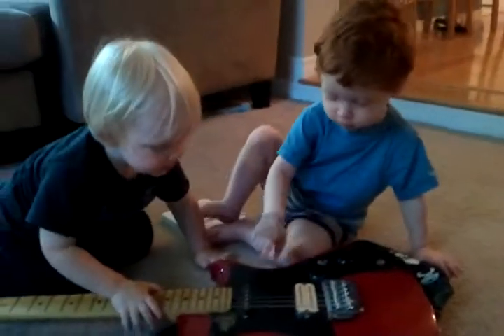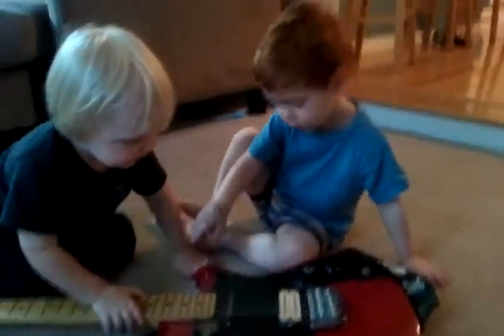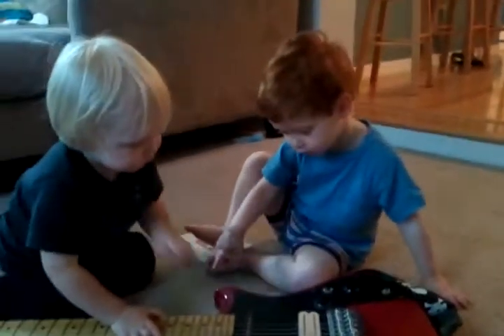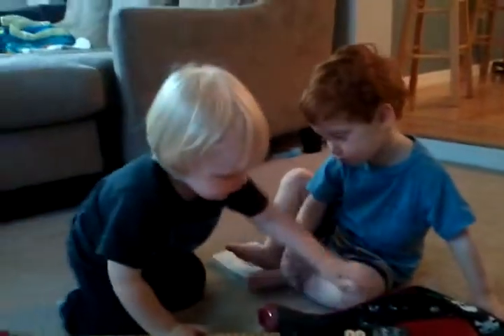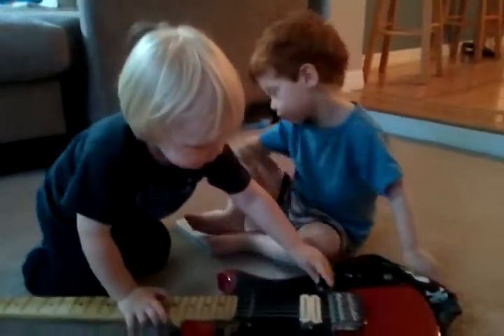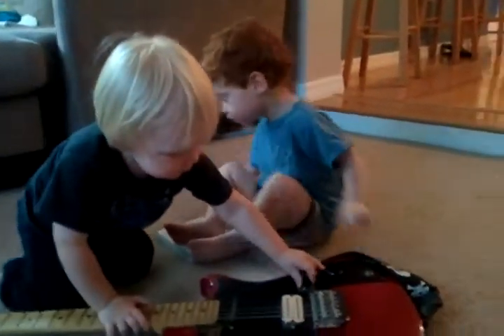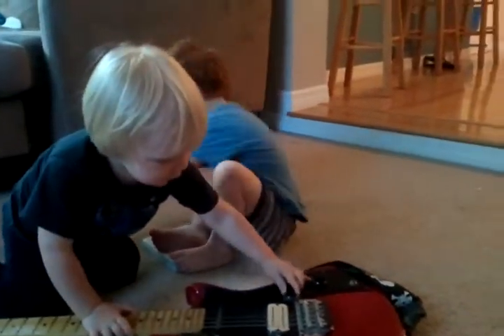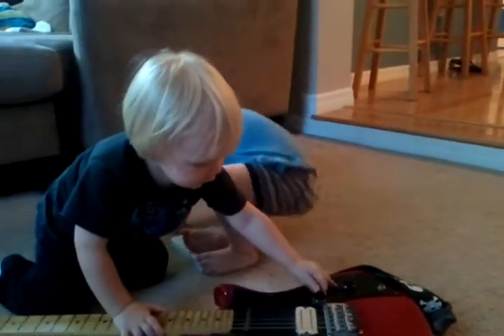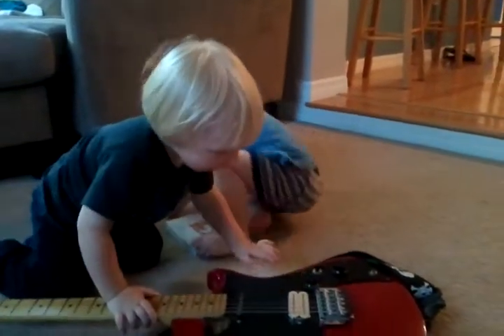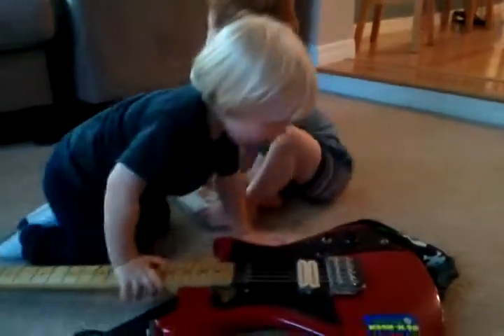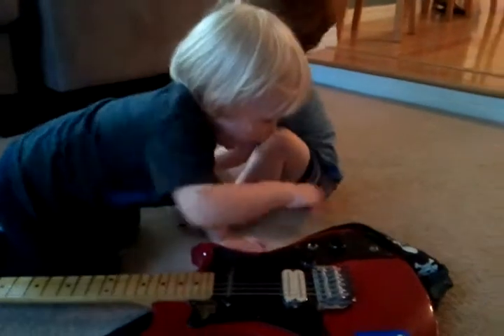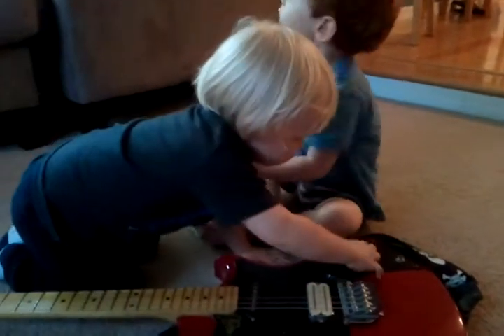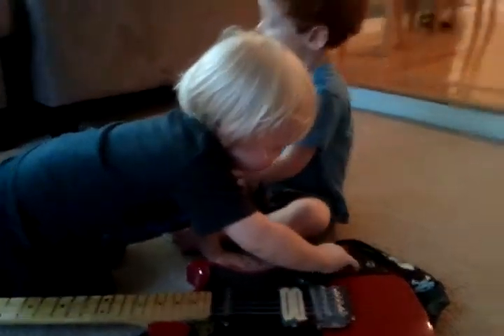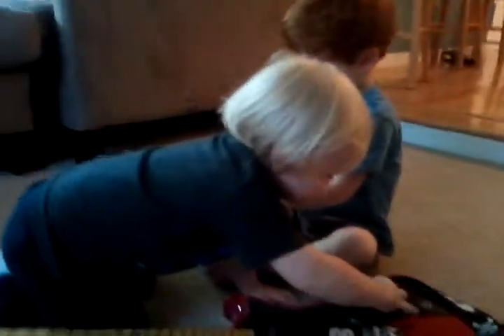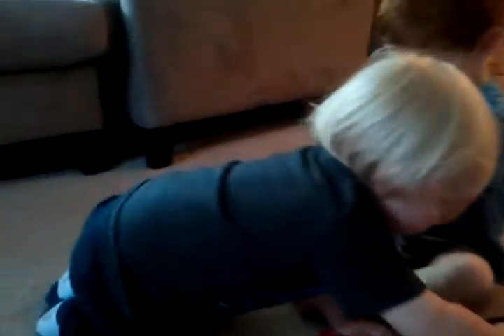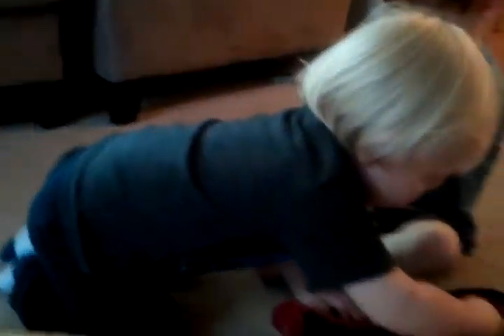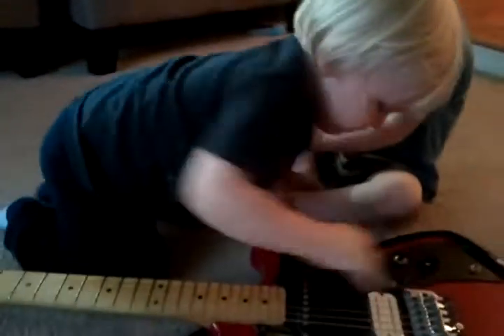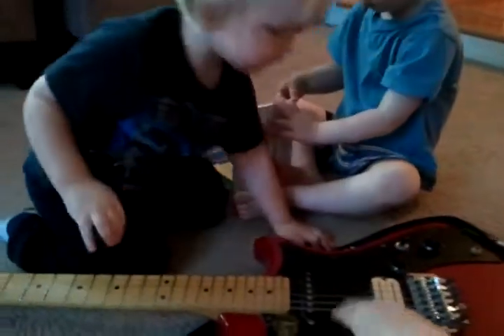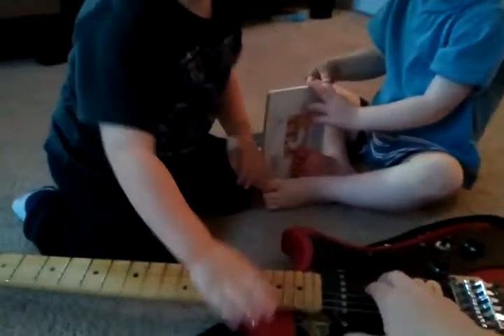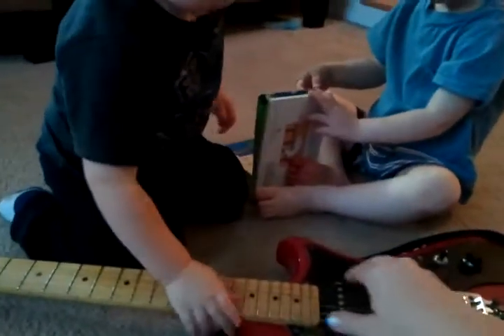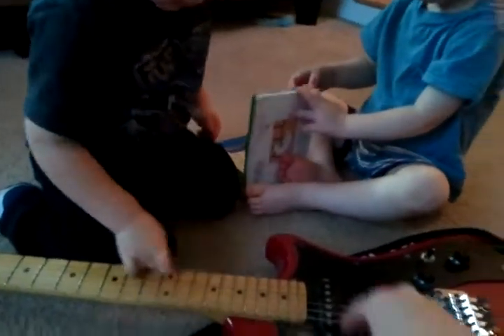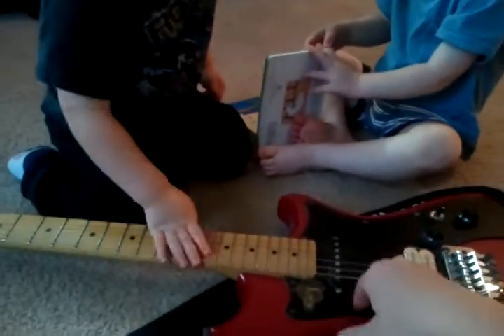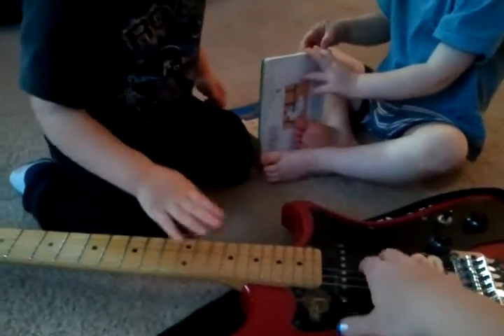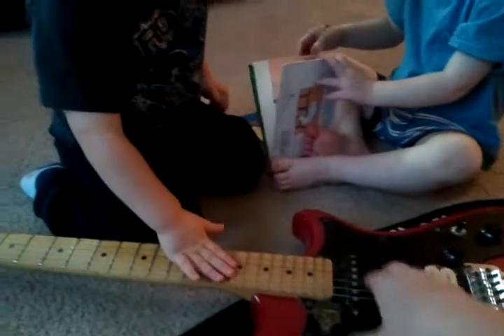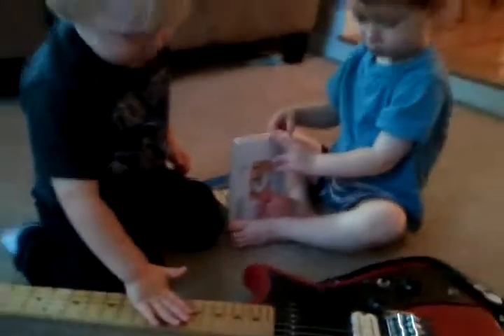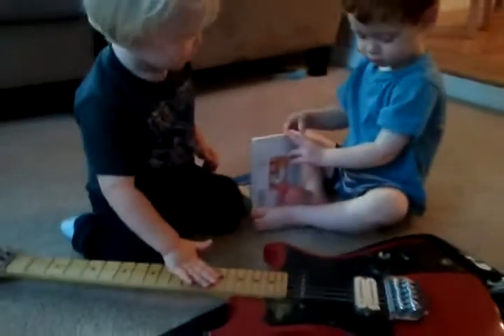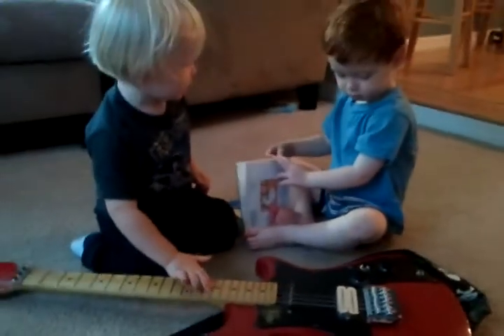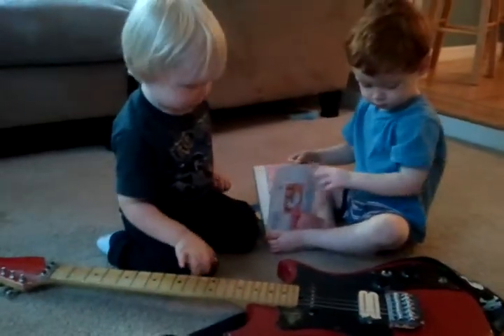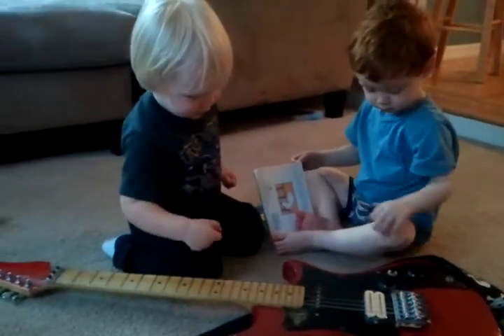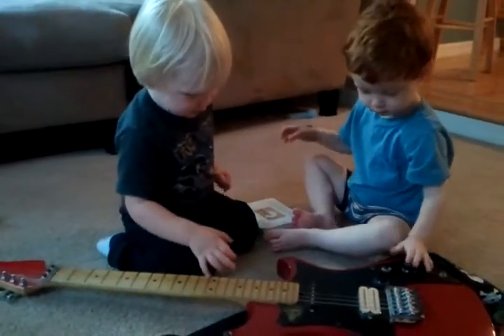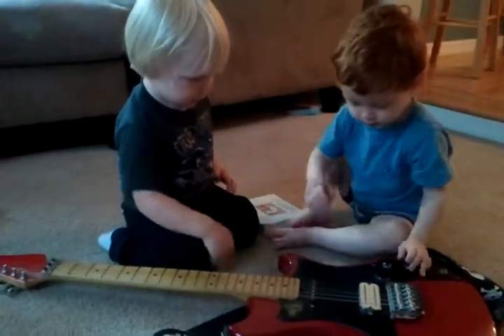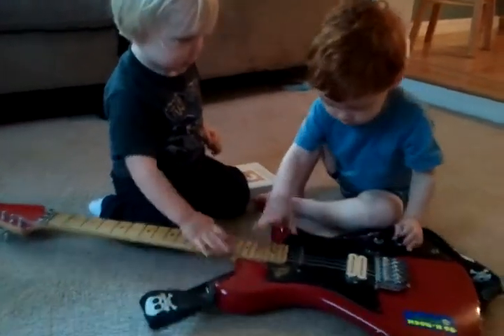That's a guitar. Can you say guitar? Here, Jack, look. You do it. Very good.